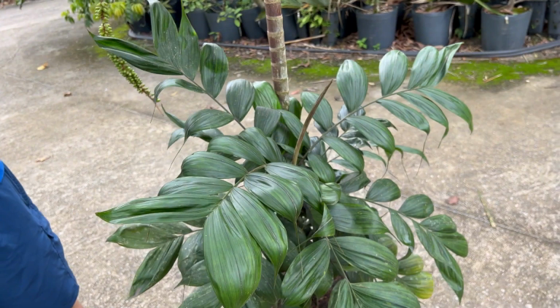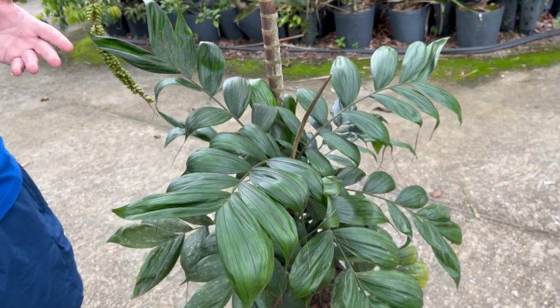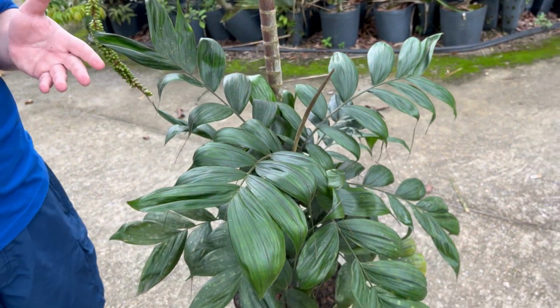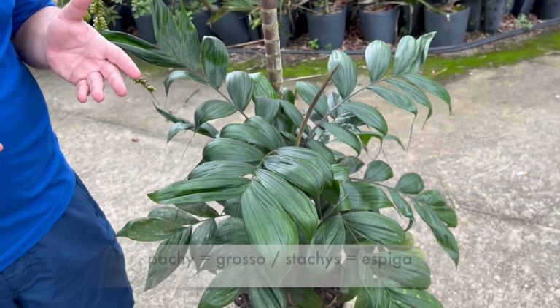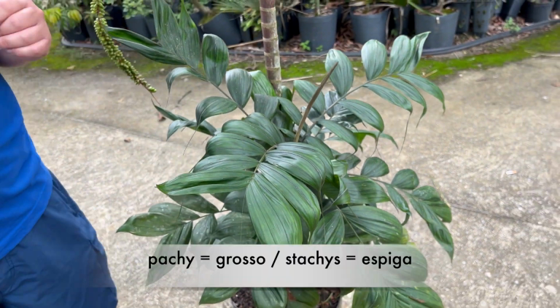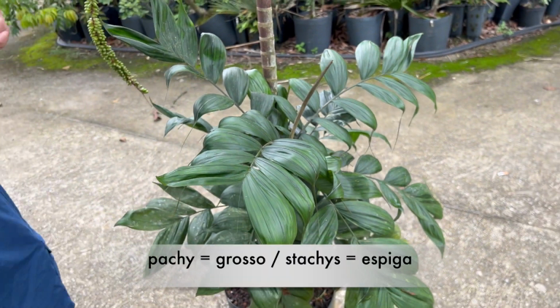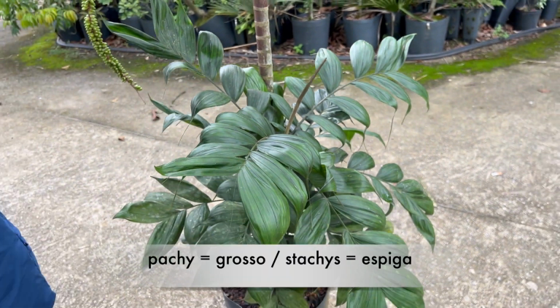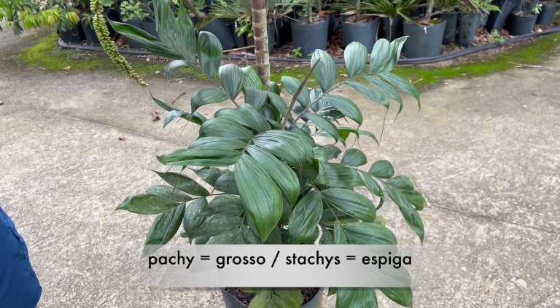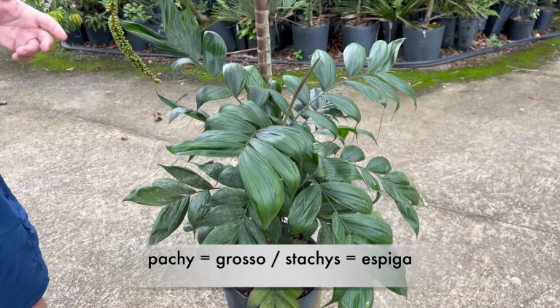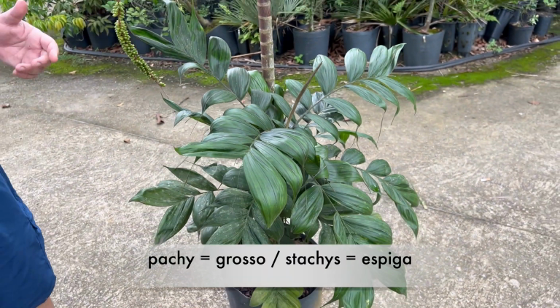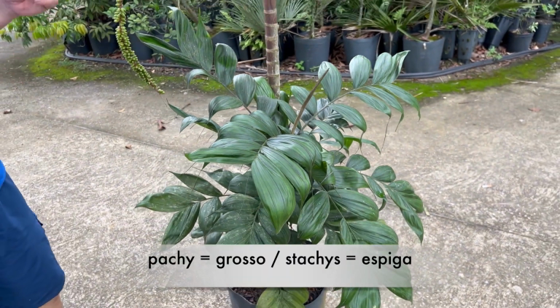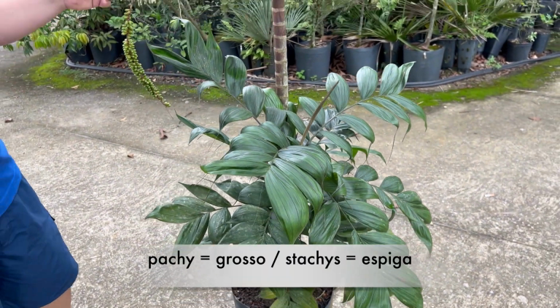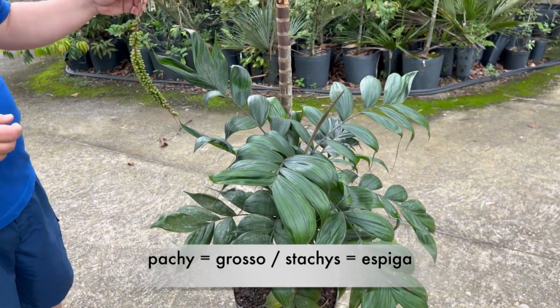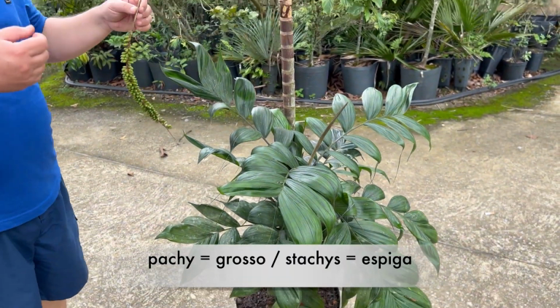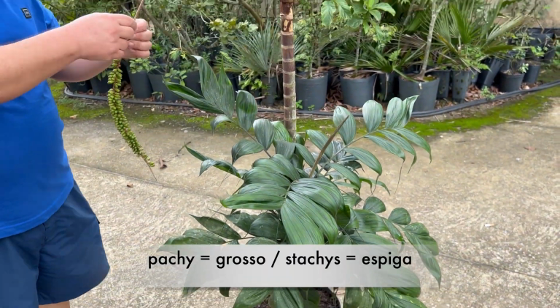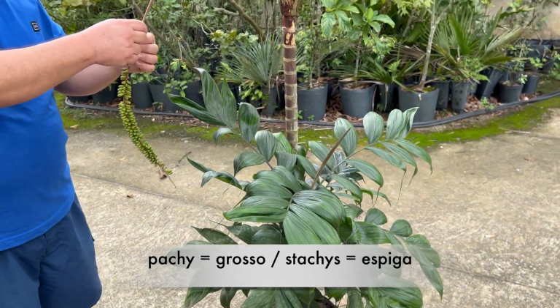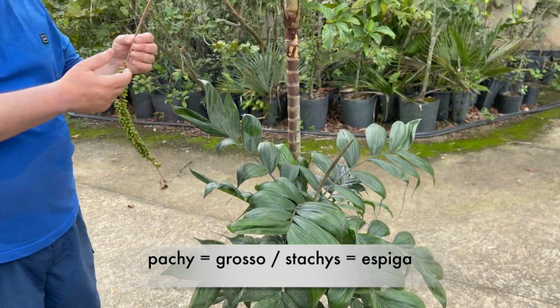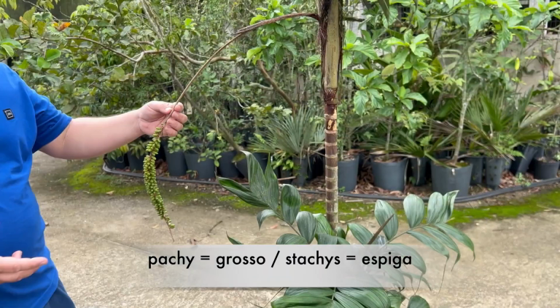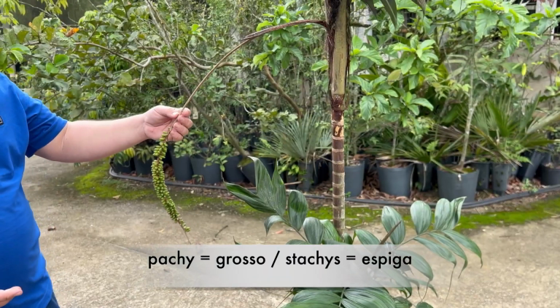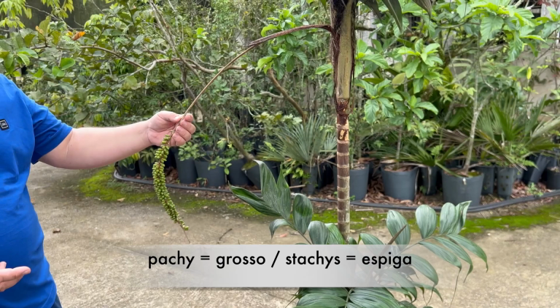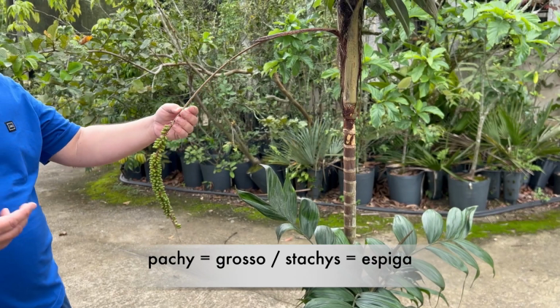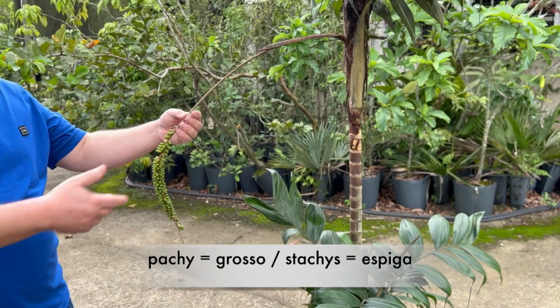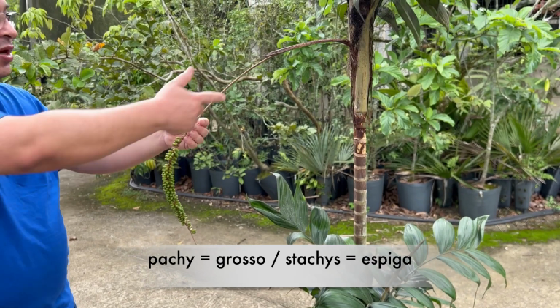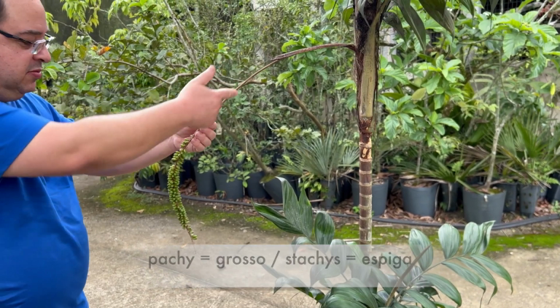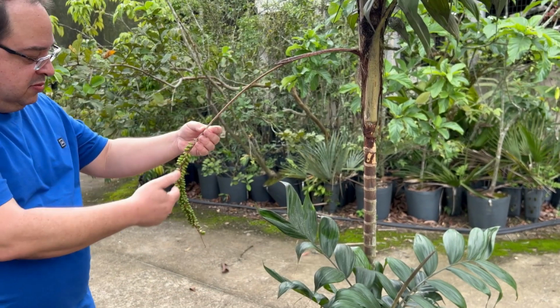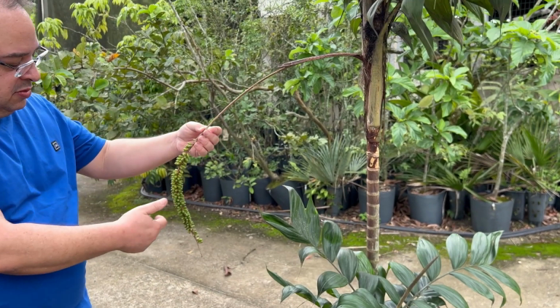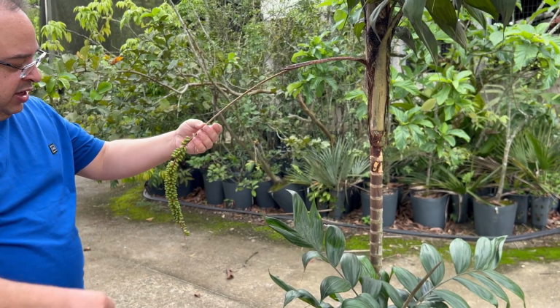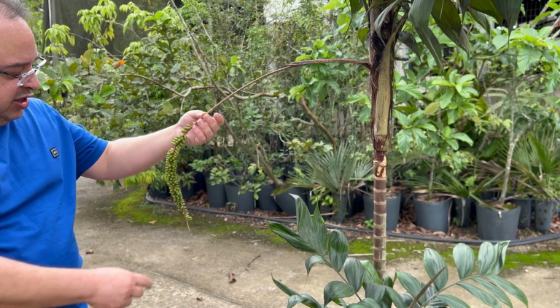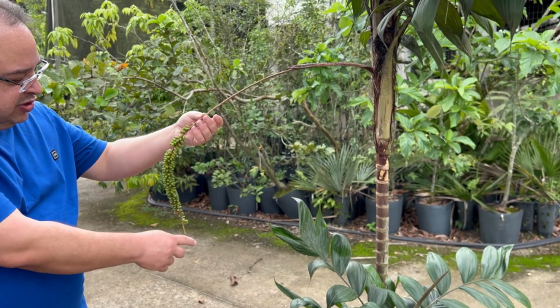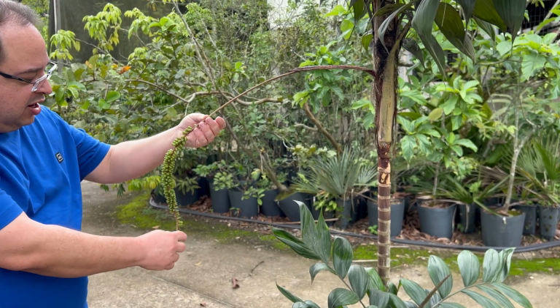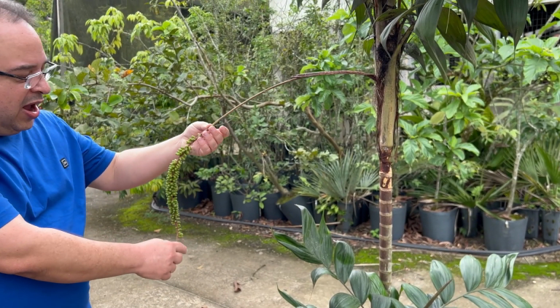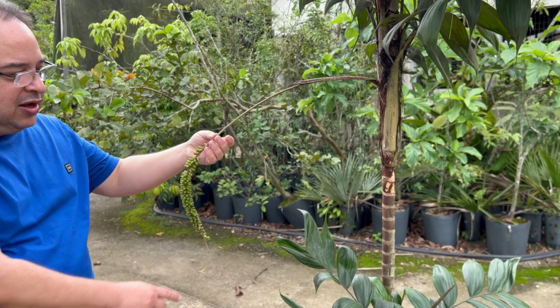Pachy quer dizer grosso, stachys espiga — esse eixo central, a raque, é mais espessa que em outras espécies do mesmo gênero.